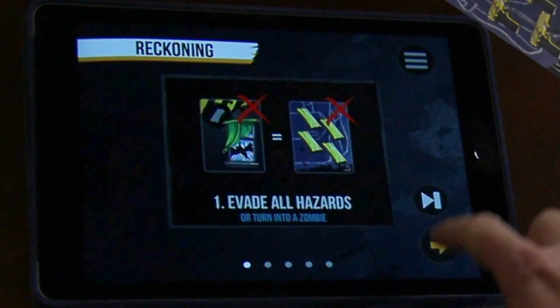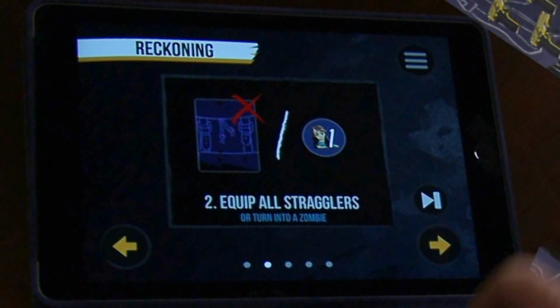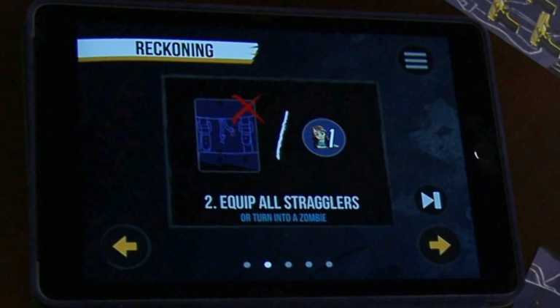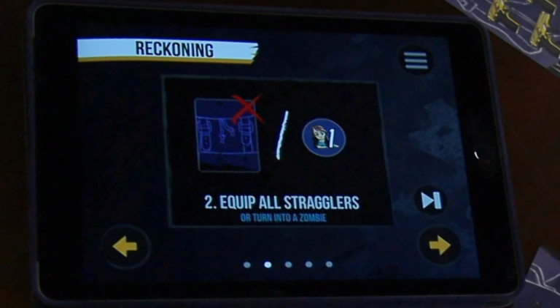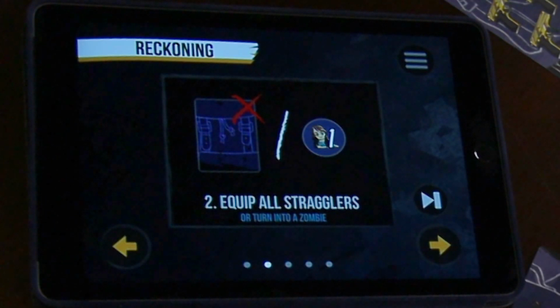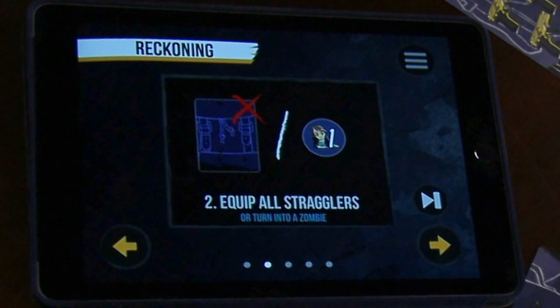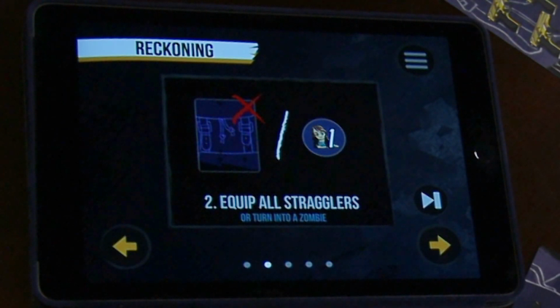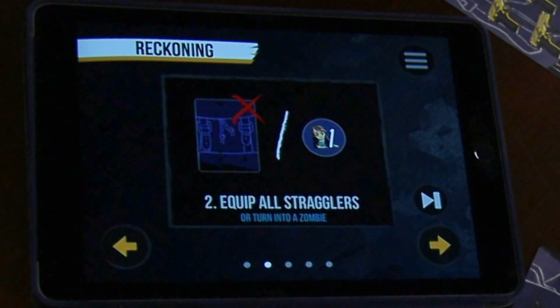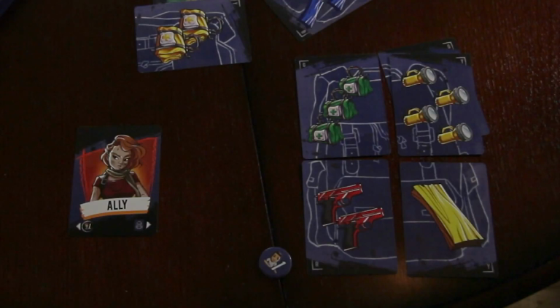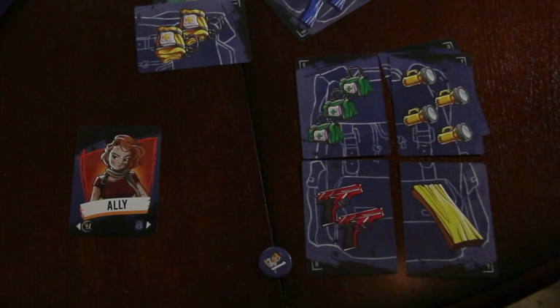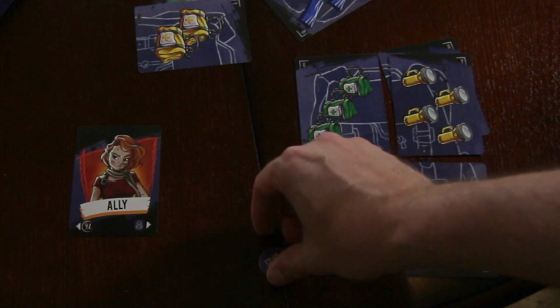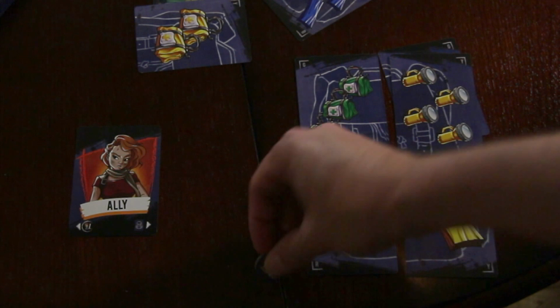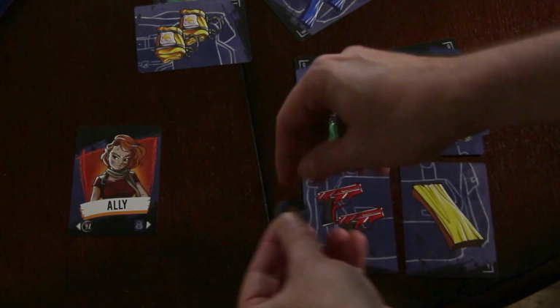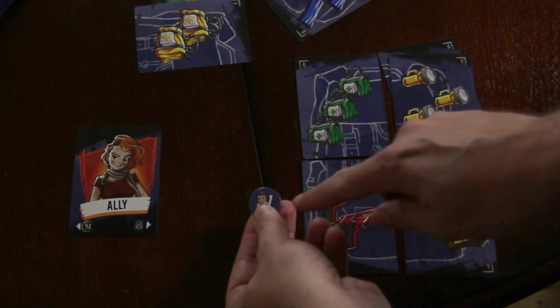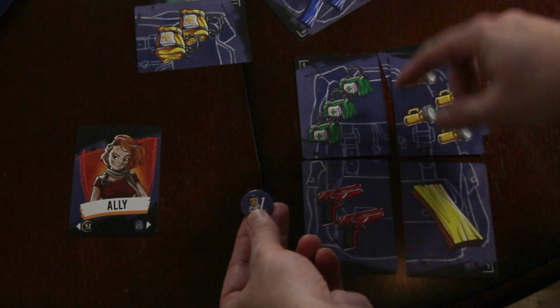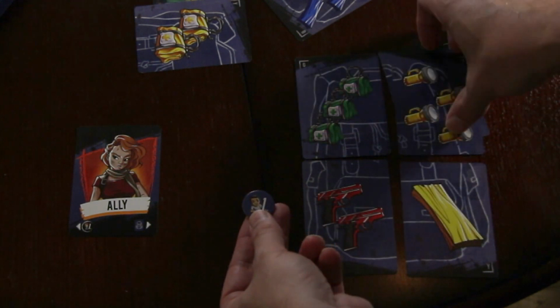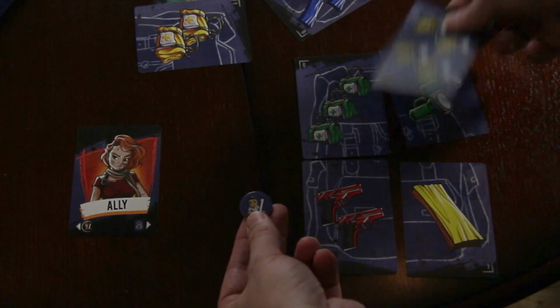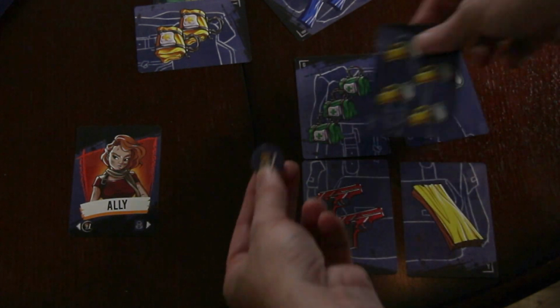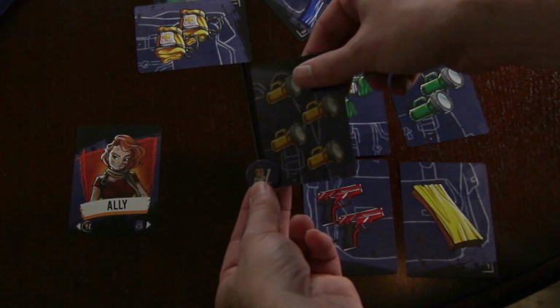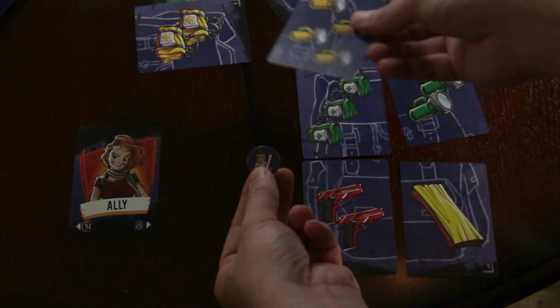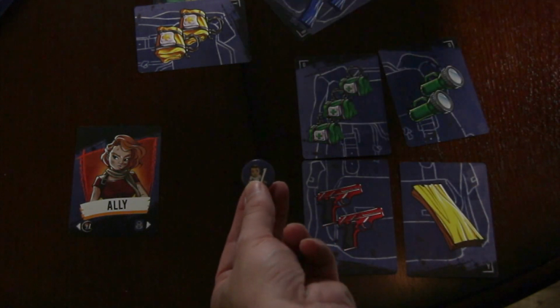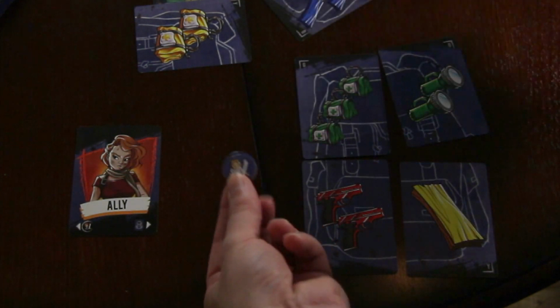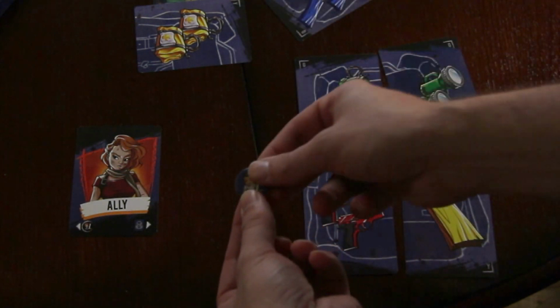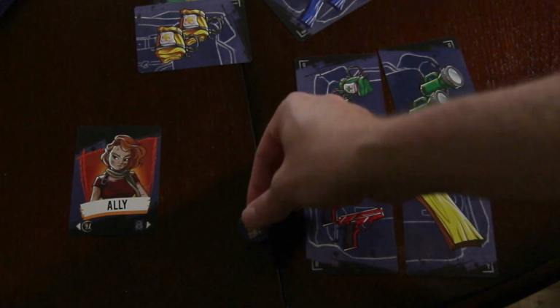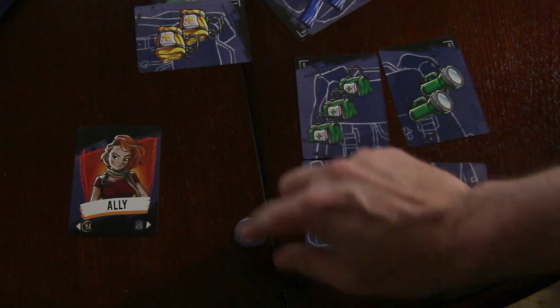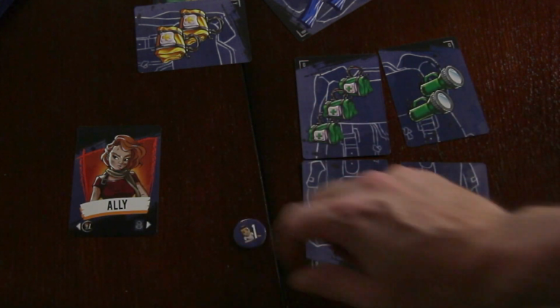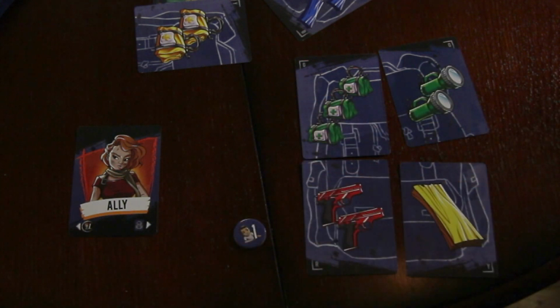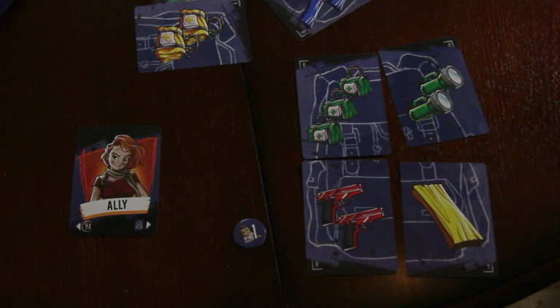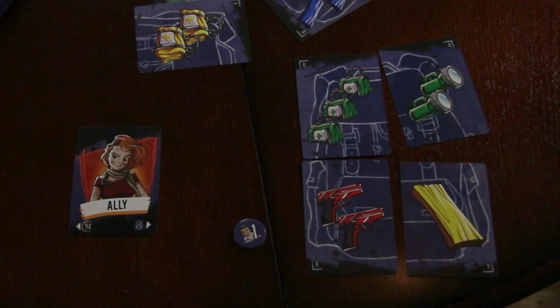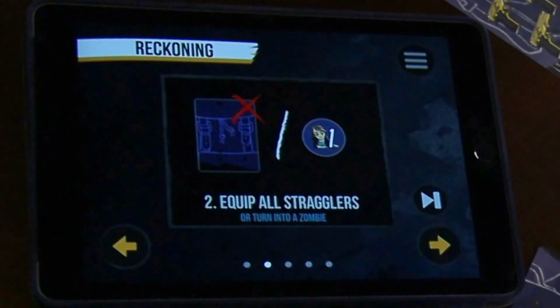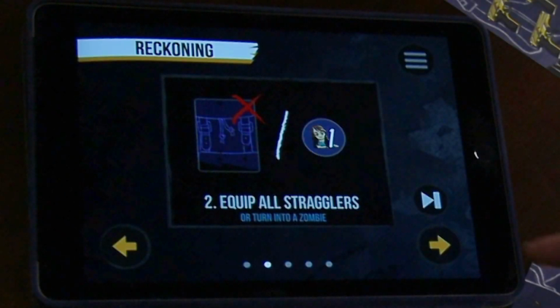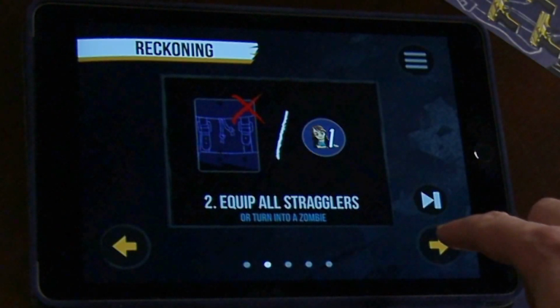Next, equip all stragglers or turn into zombies. Every round, you have to equip every single straggler you've collected. It will be worth some points, but it's going to take a lot of supplies to keep them alive.